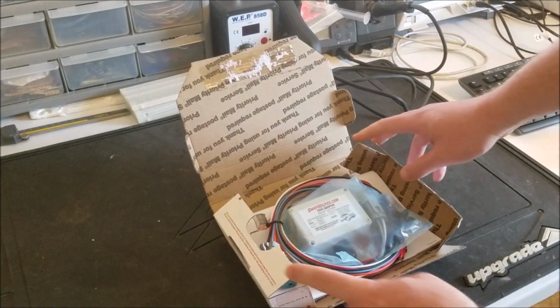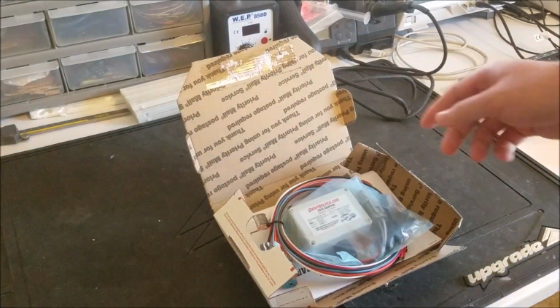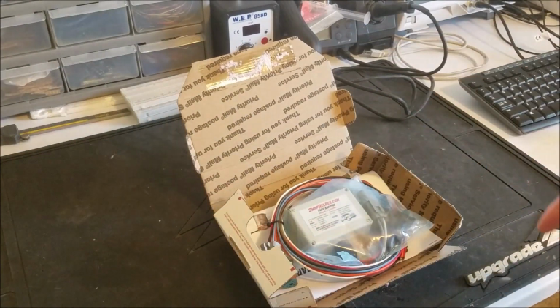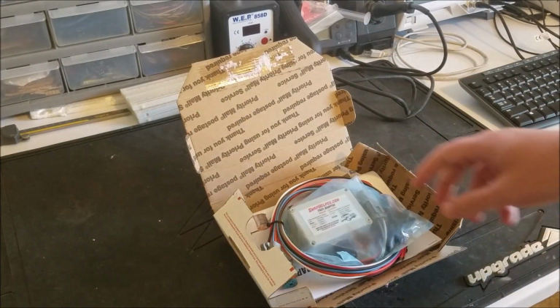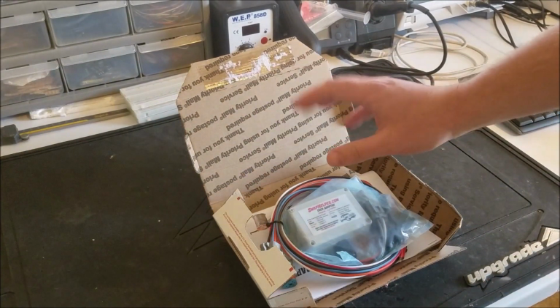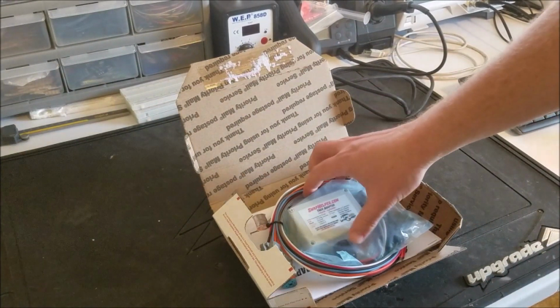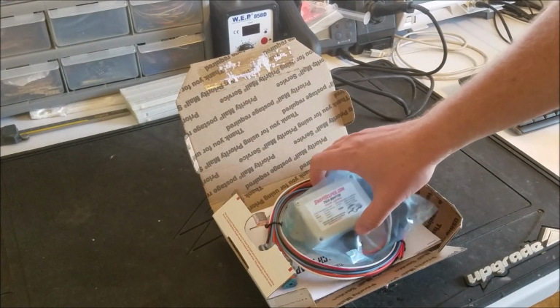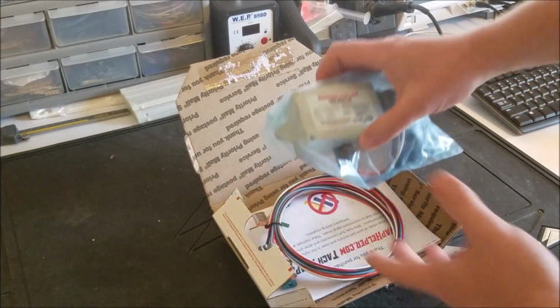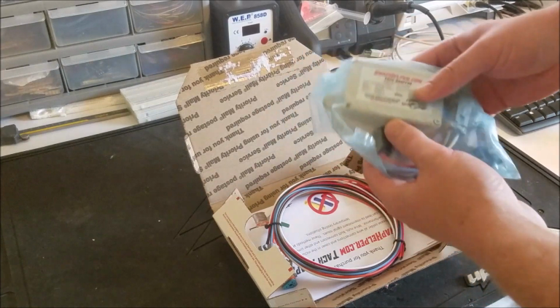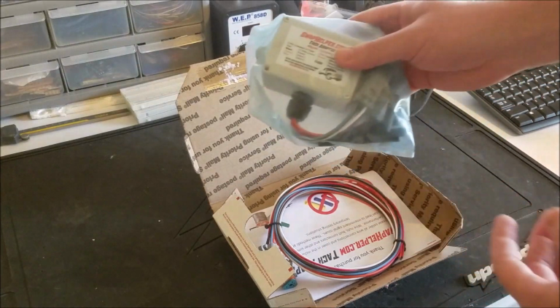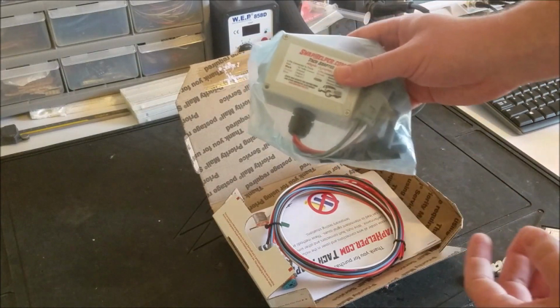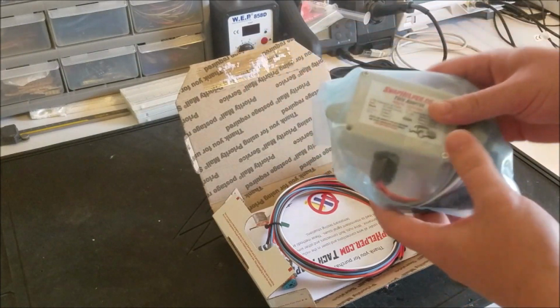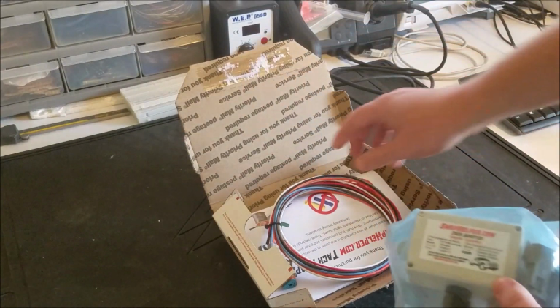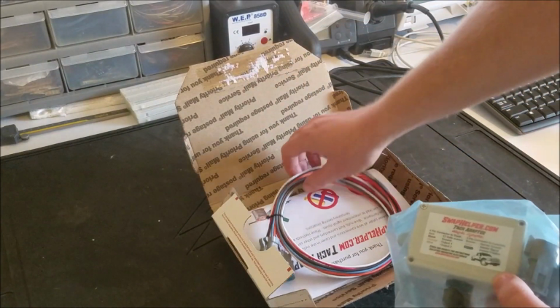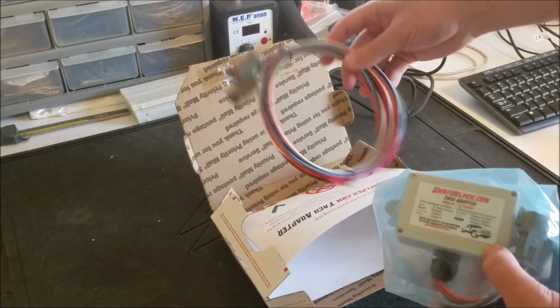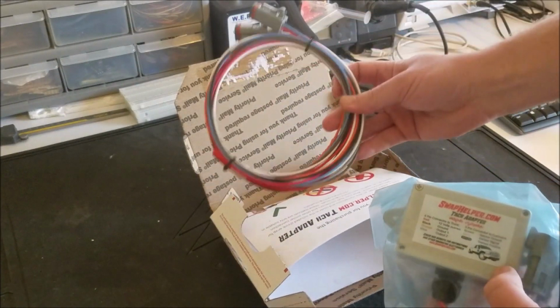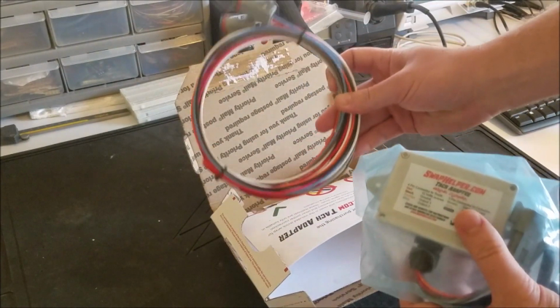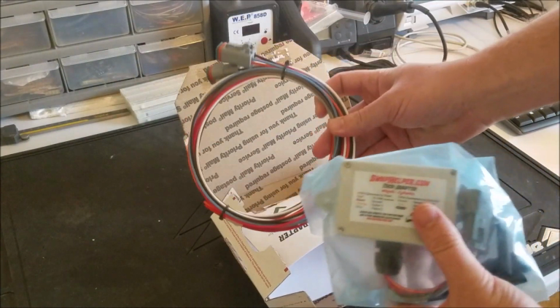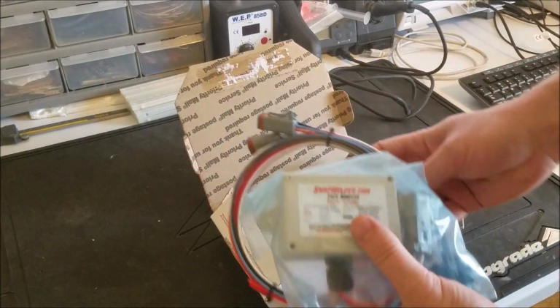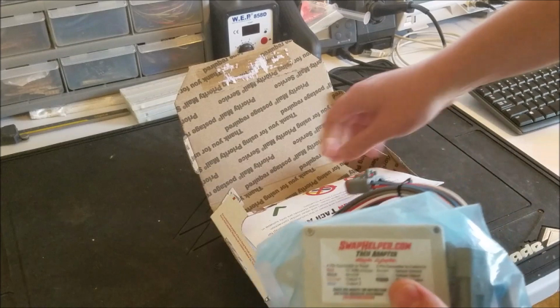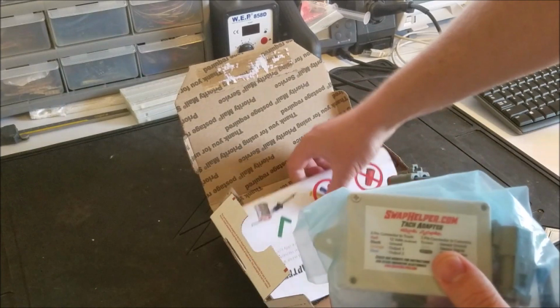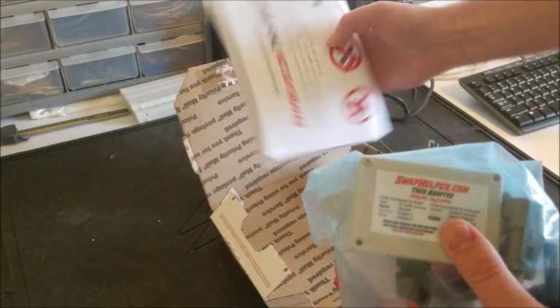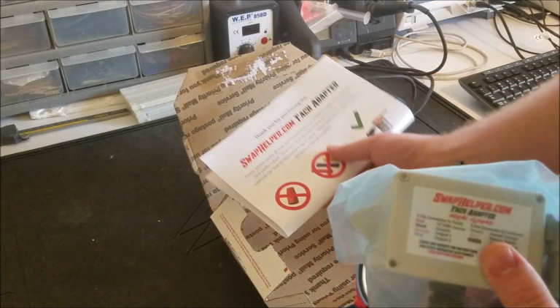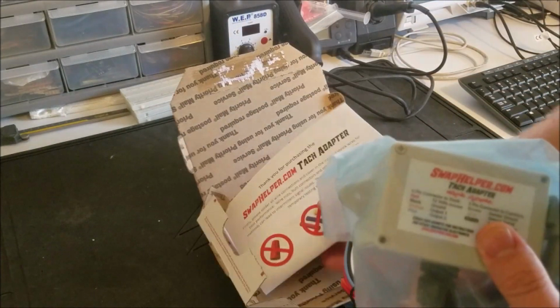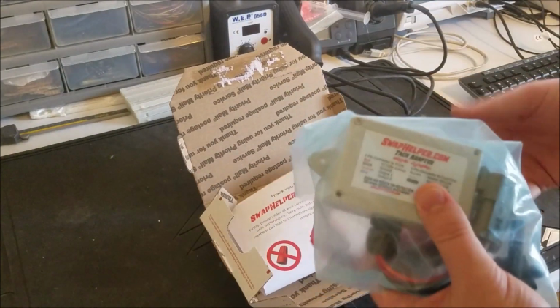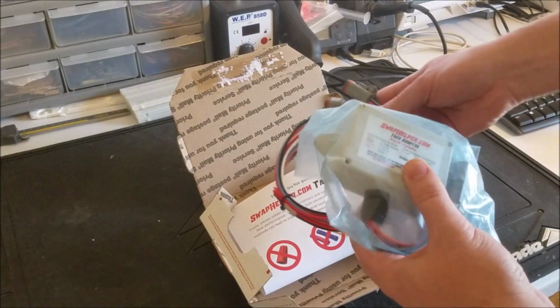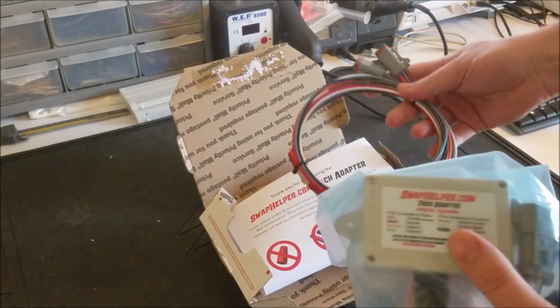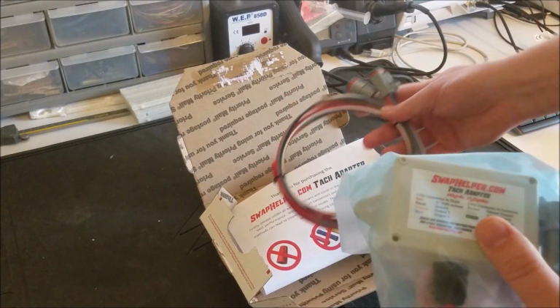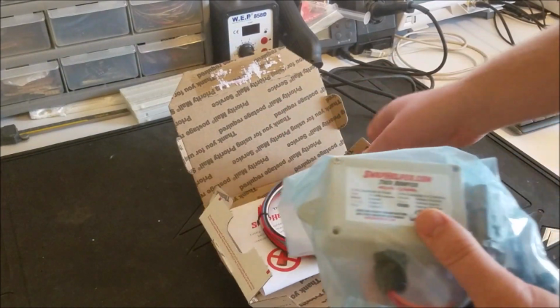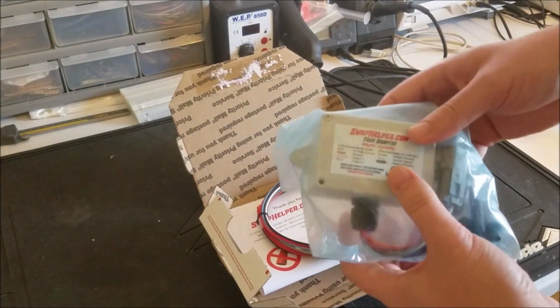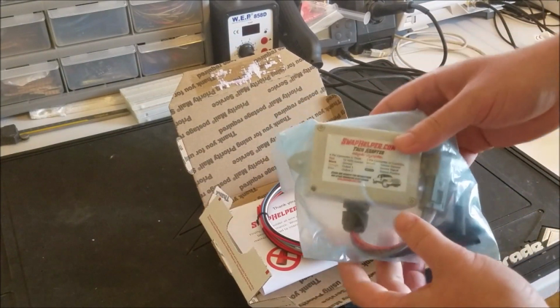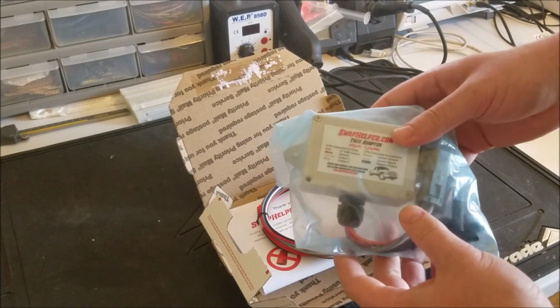Upon opening the box, you'll notice three things are included: the SwapHelper.com TAC adapter itself, the wiring harness, and a copy of the instructions. So let's start with the adapter itself.